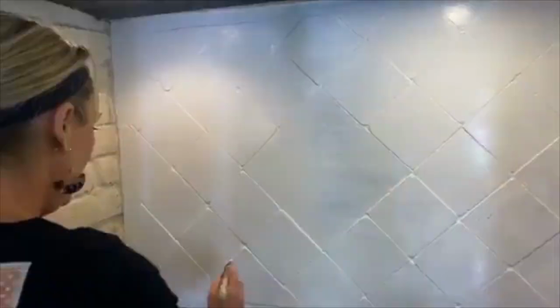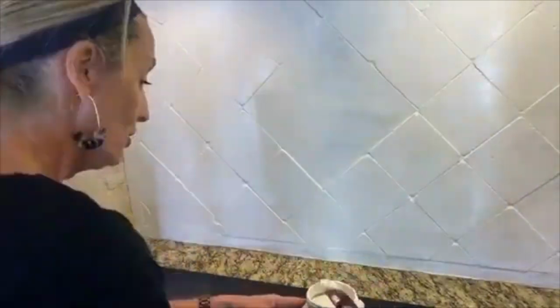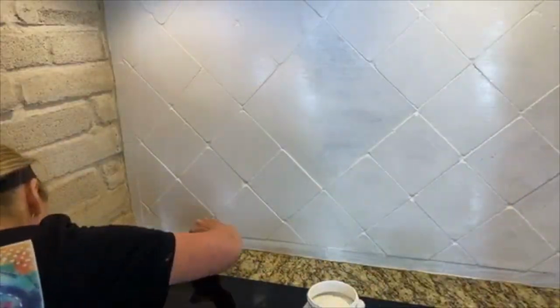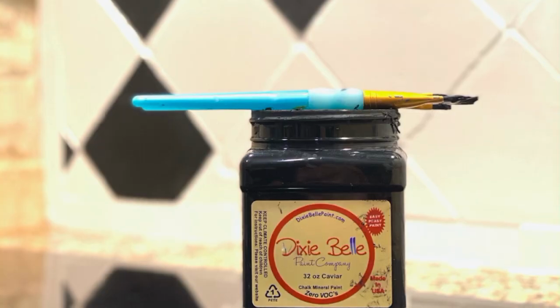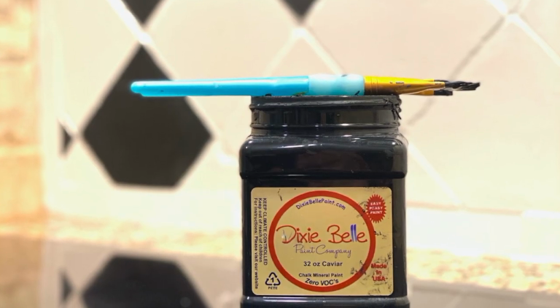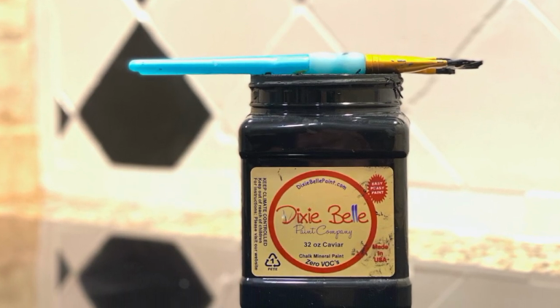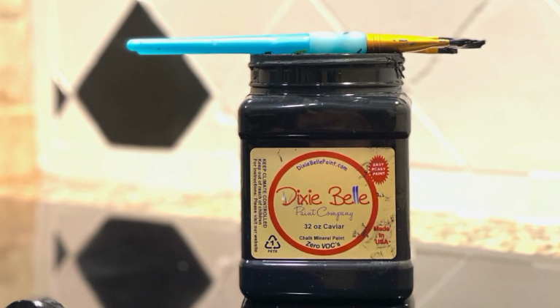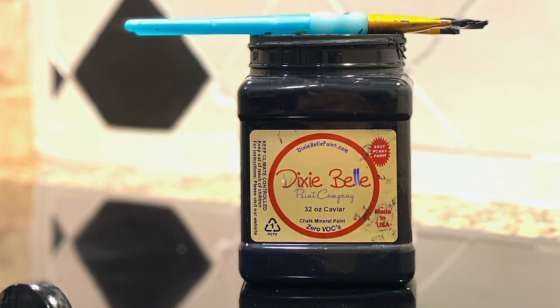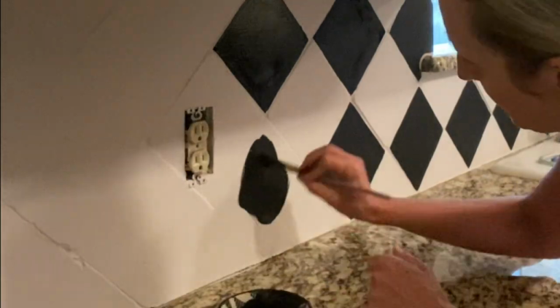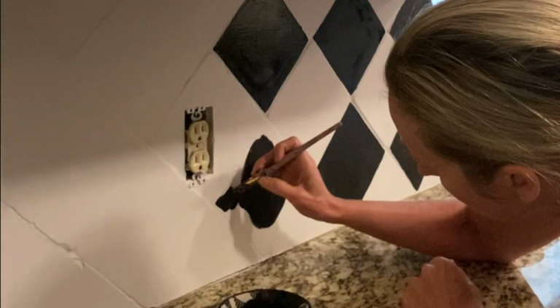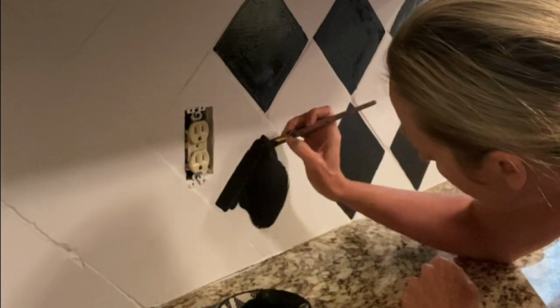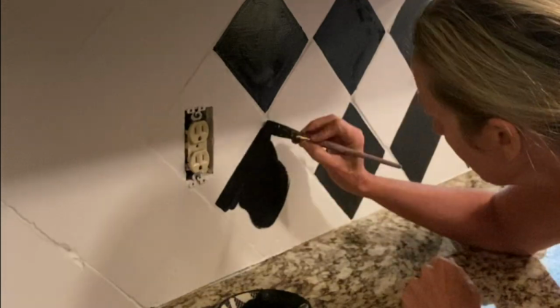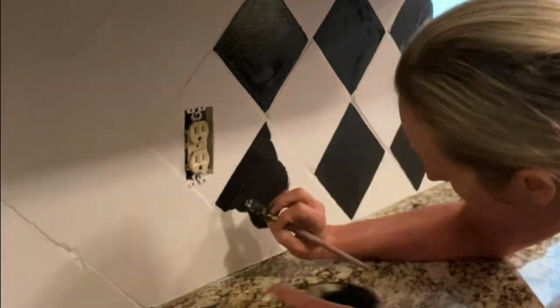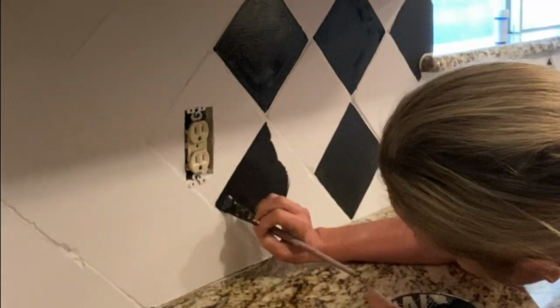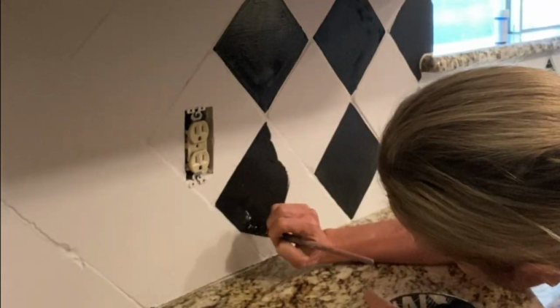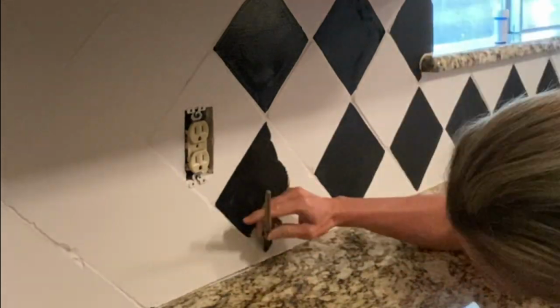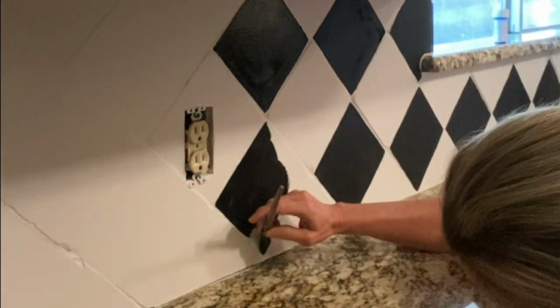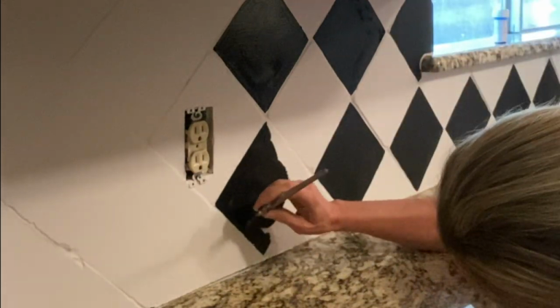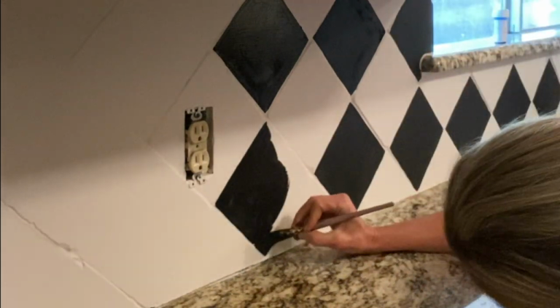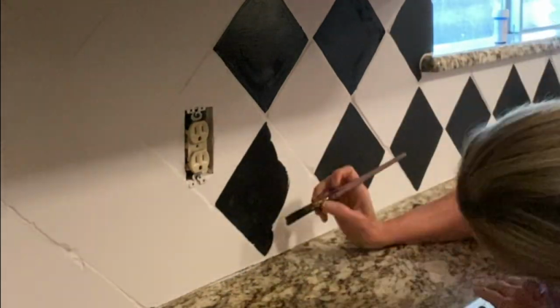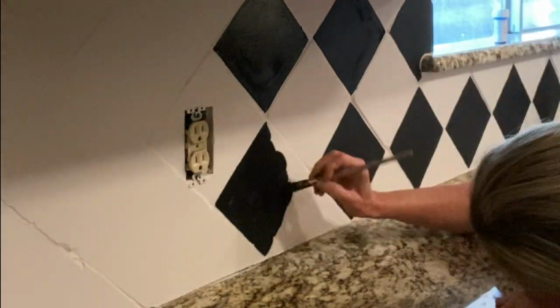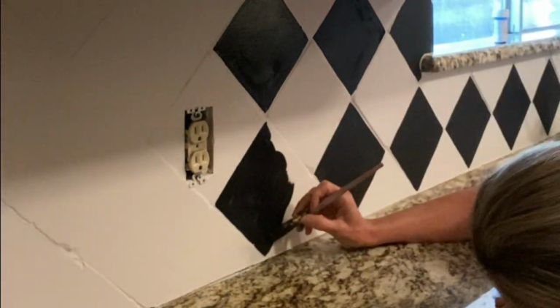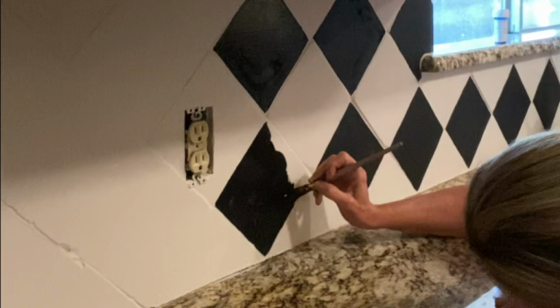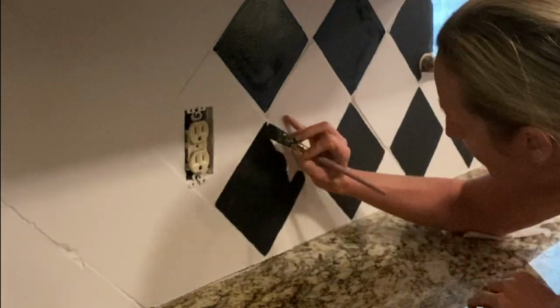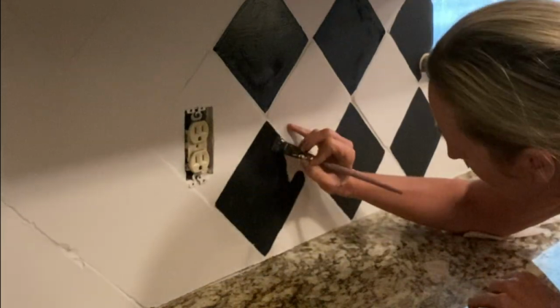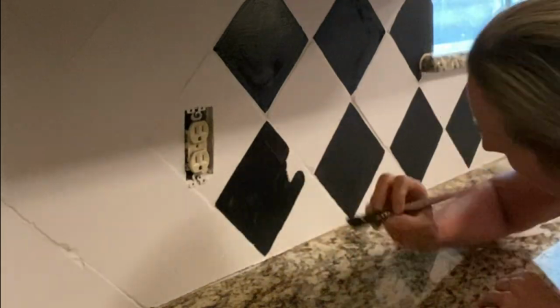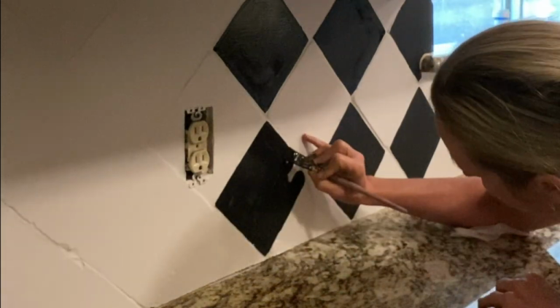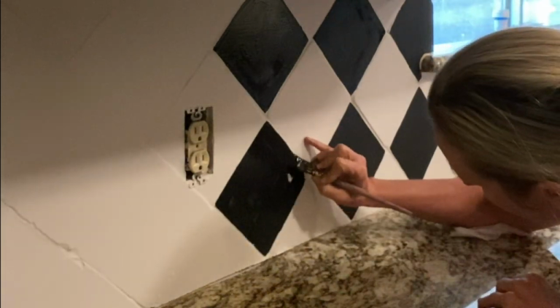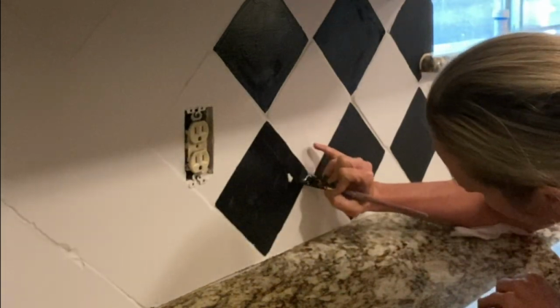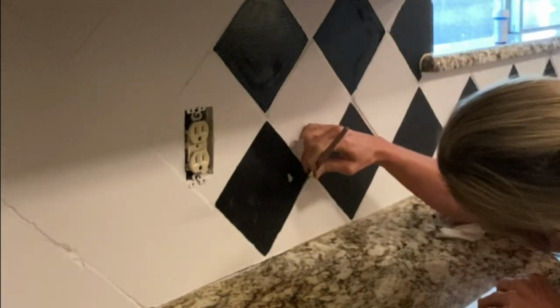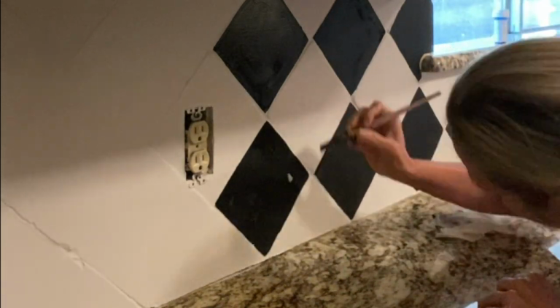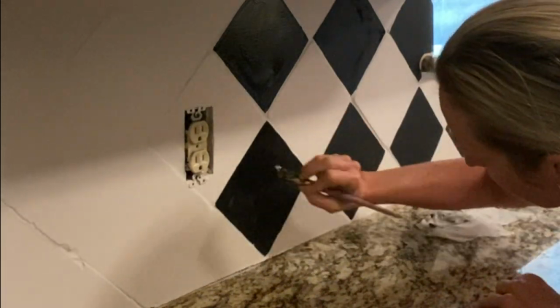I did the grout first, then followed with Caviar, which is my favorite black. I used a small artist brush to do that — just free-handed it and painted every other tile. It took two coats and went really fast.